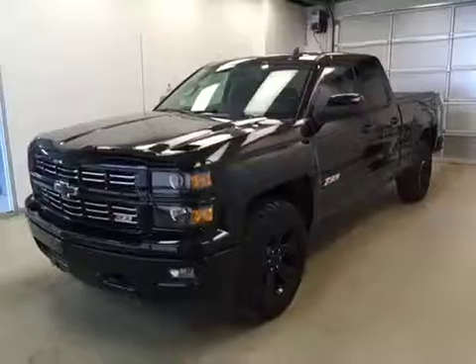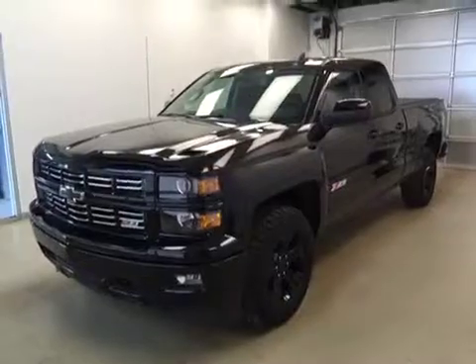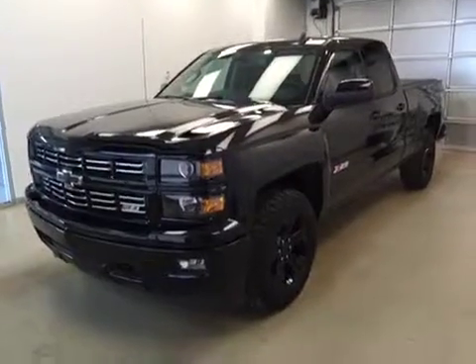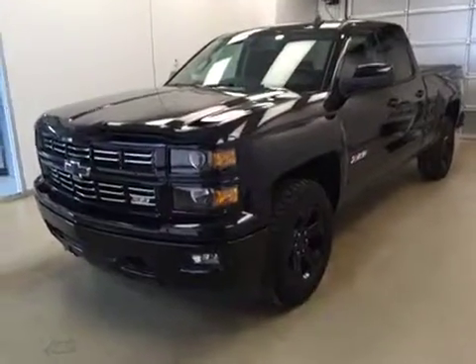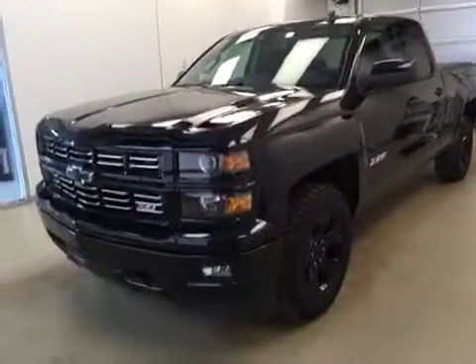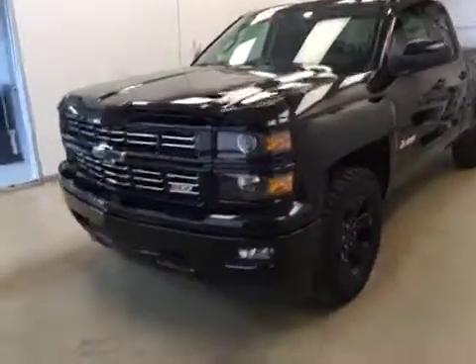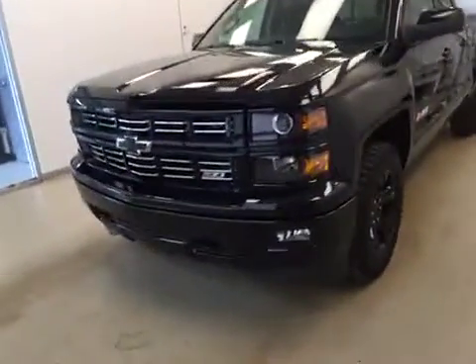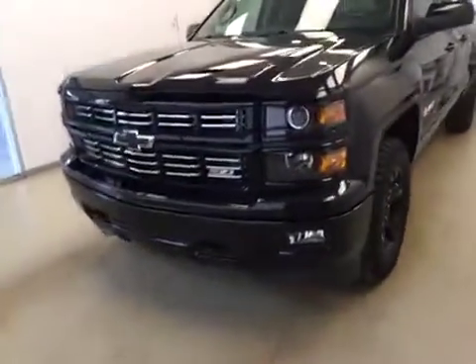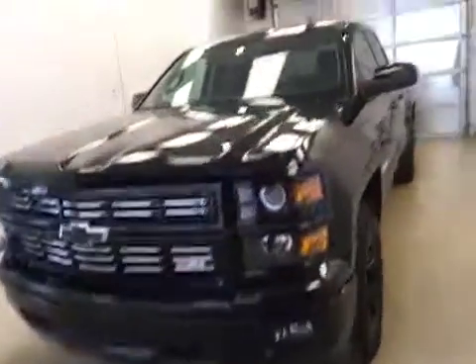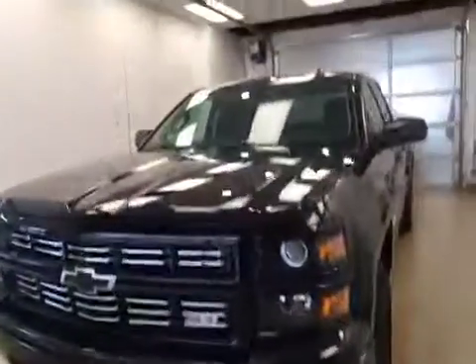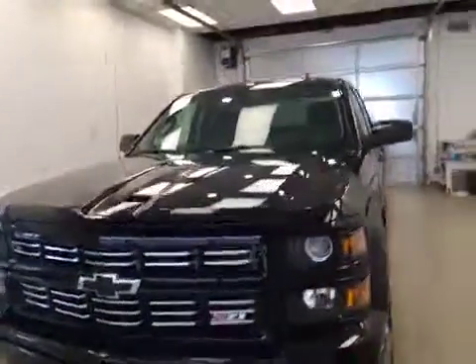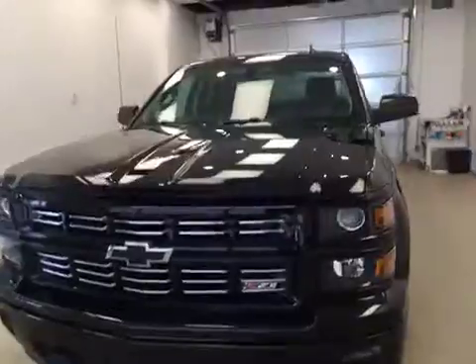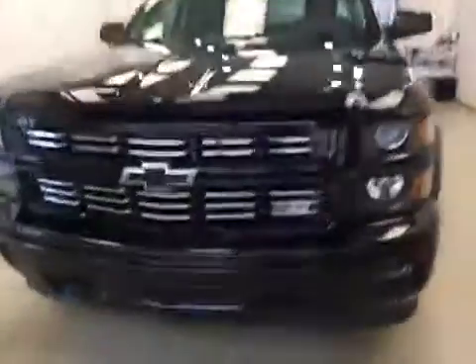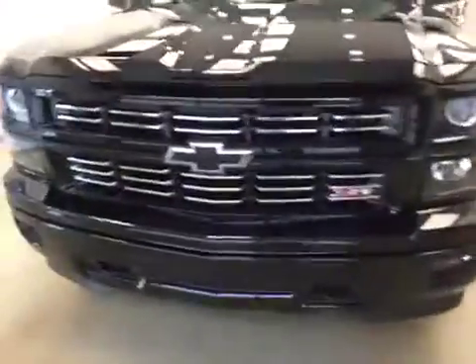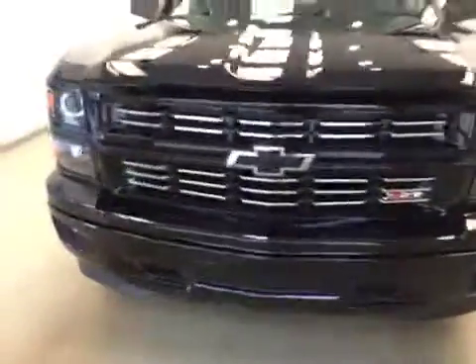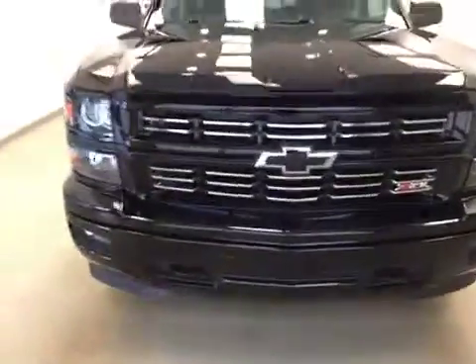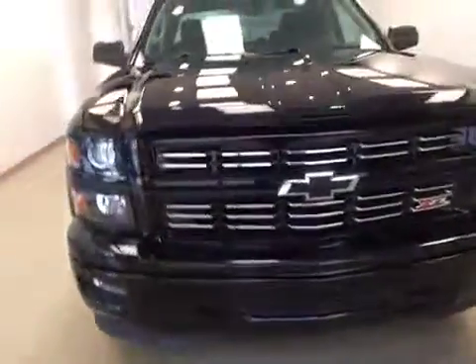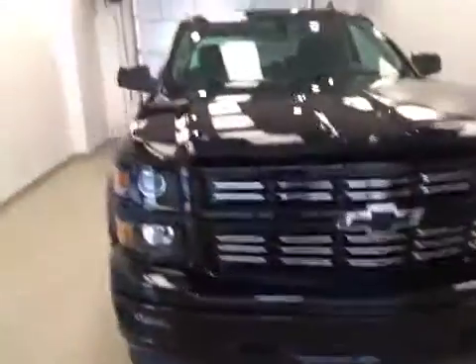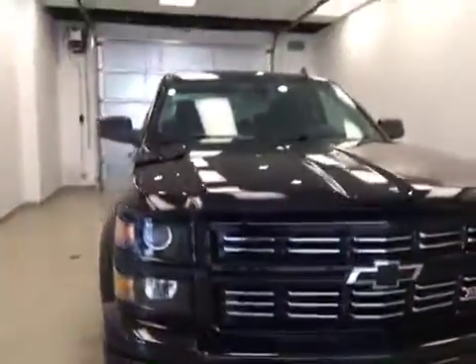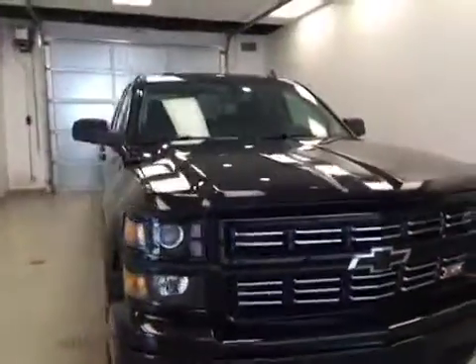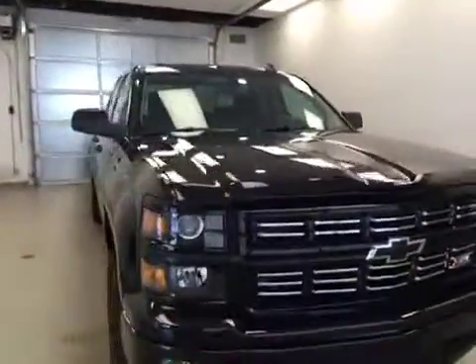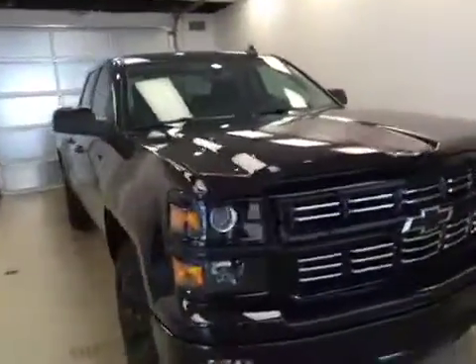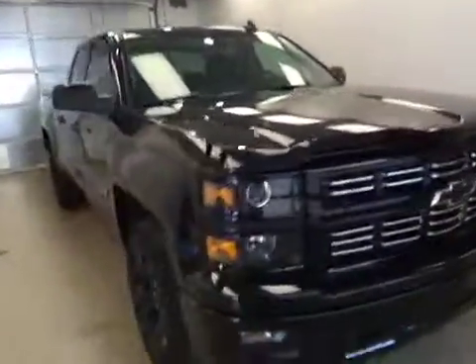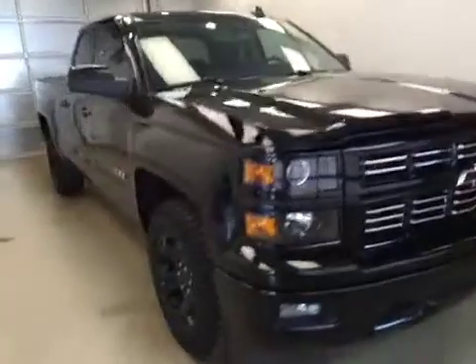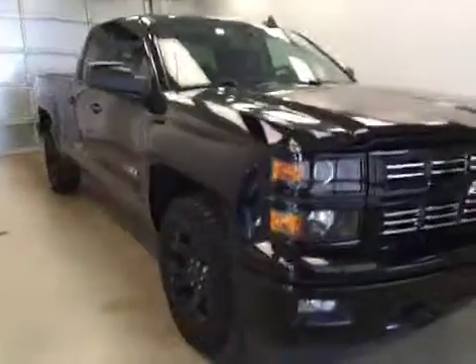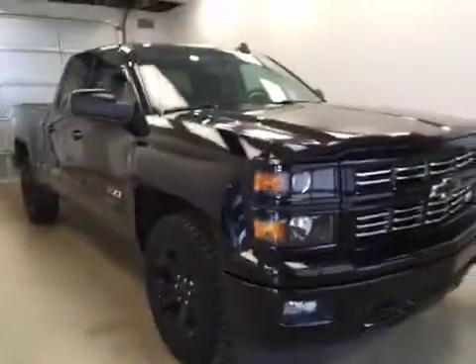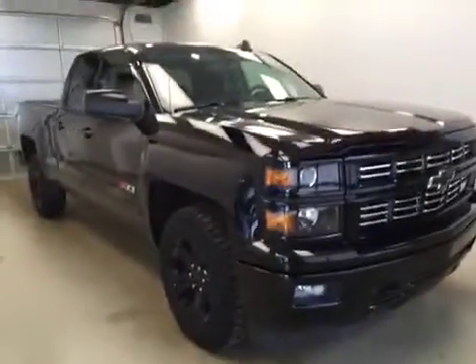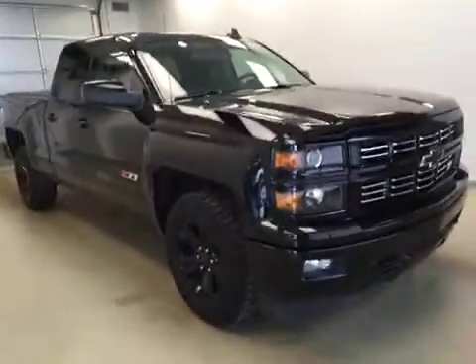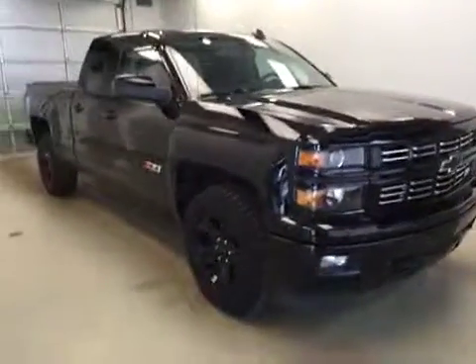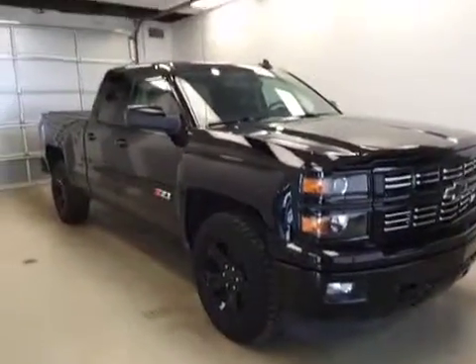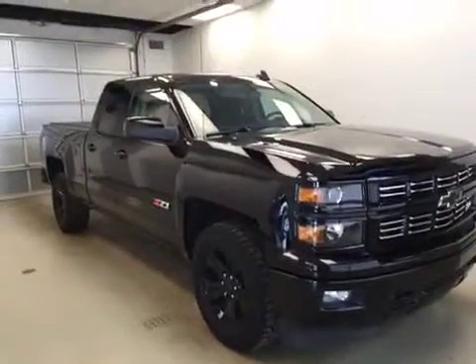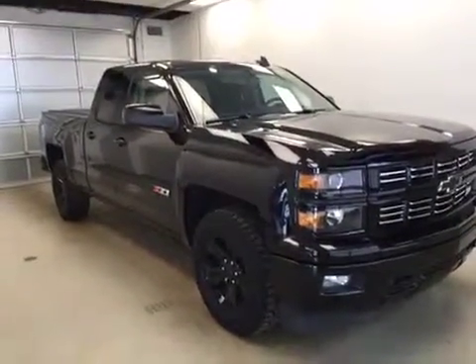Today you're looking at stock number 168482. This is a 2015 Chevy 1500 double cab. Our color is black.